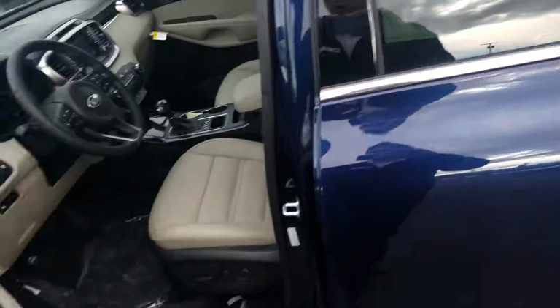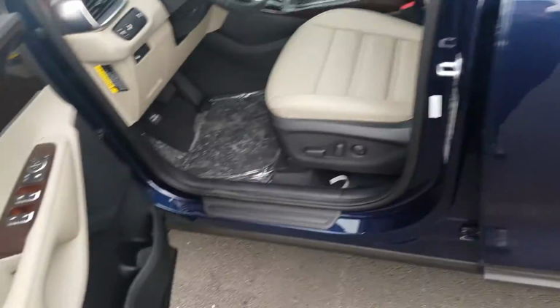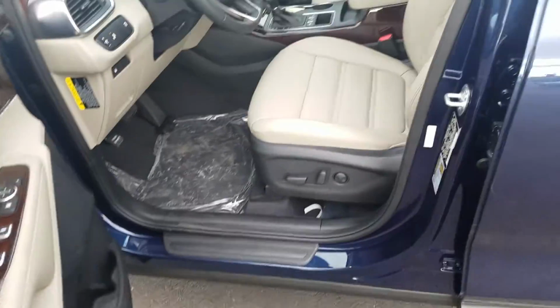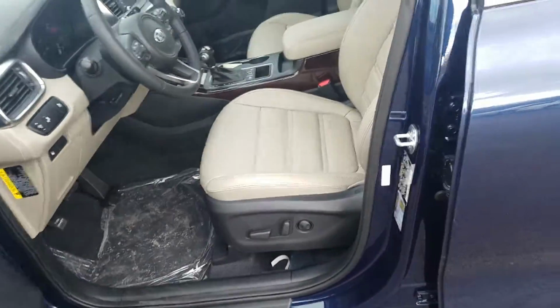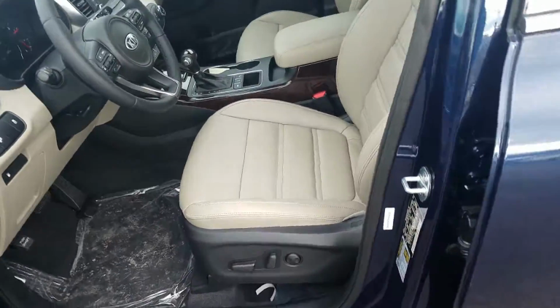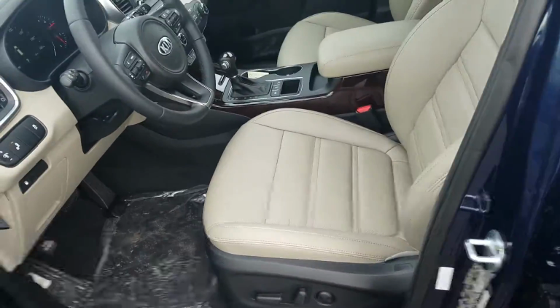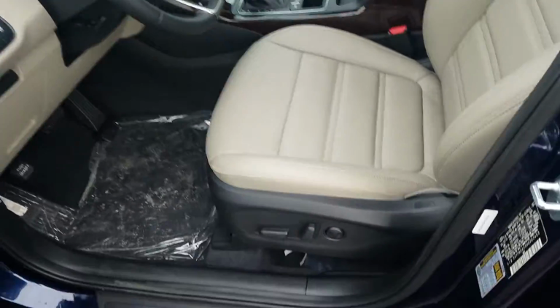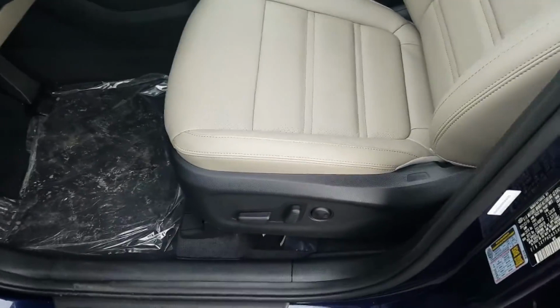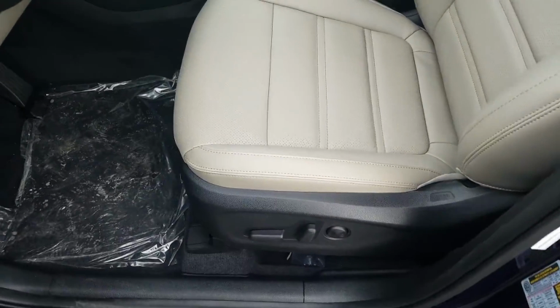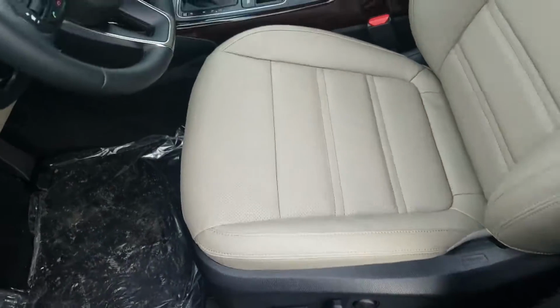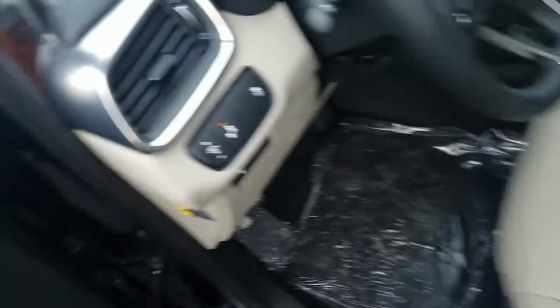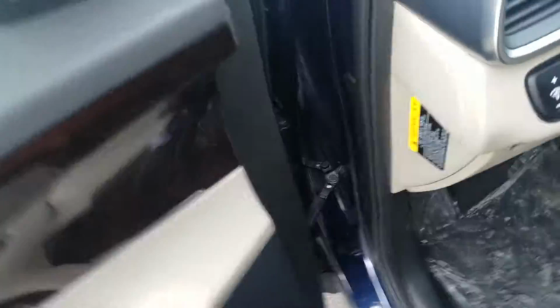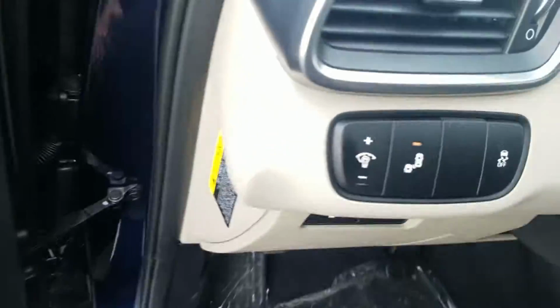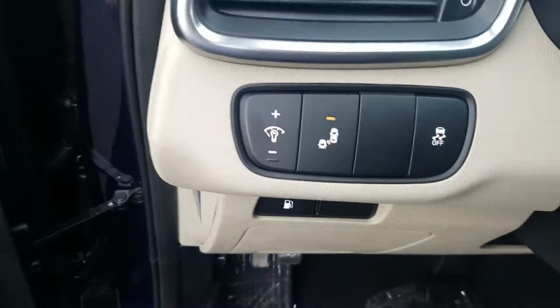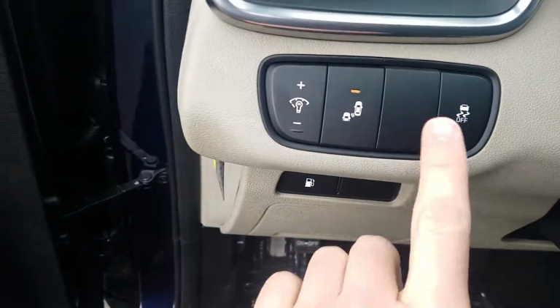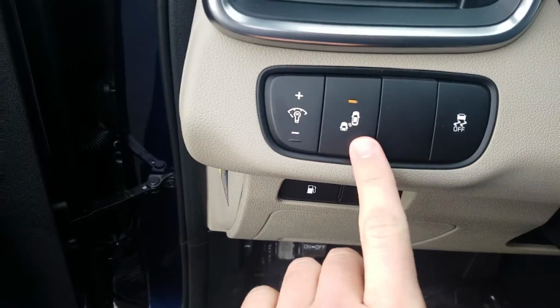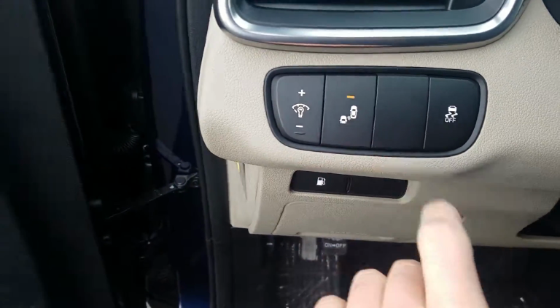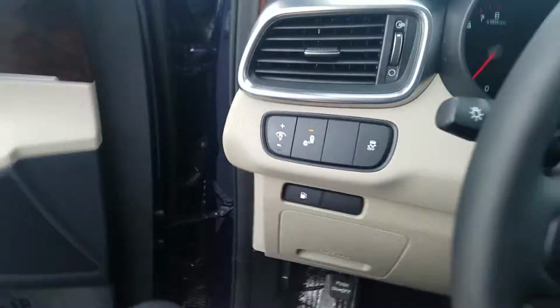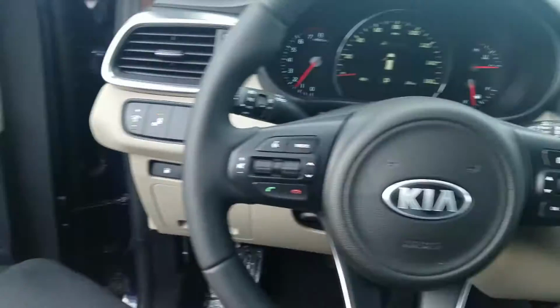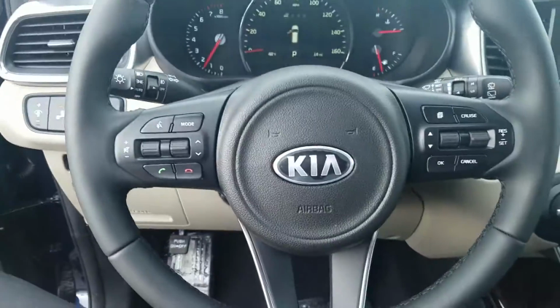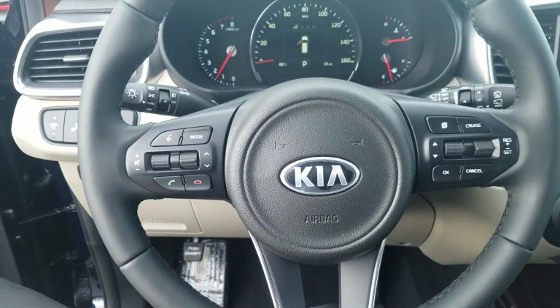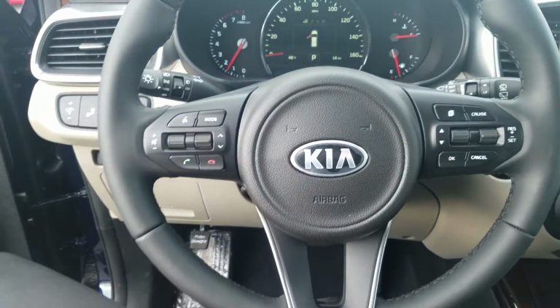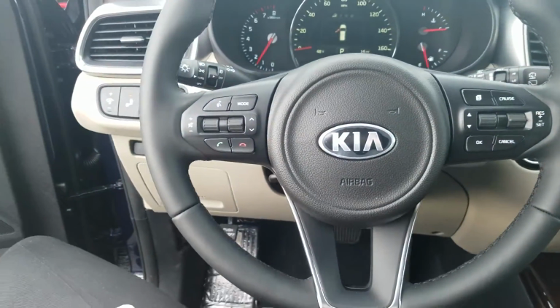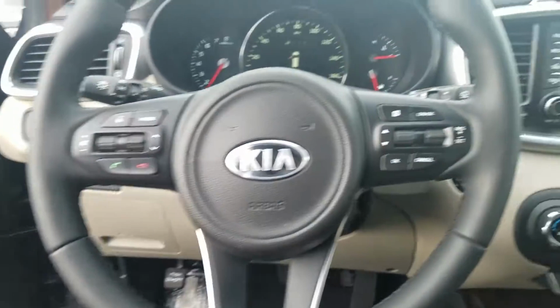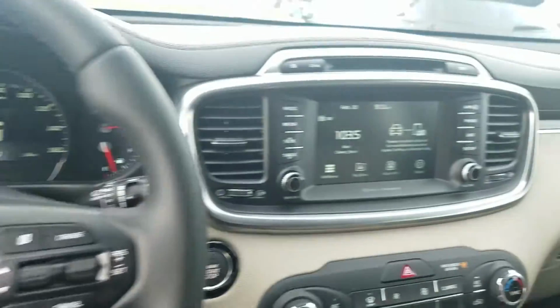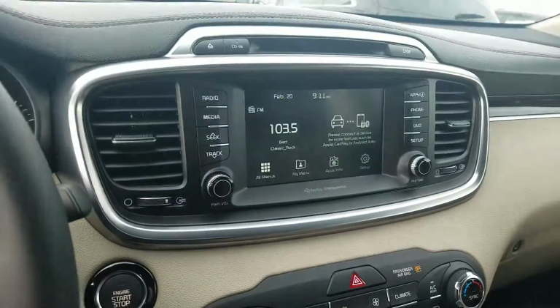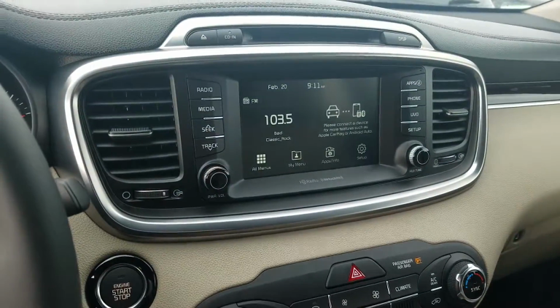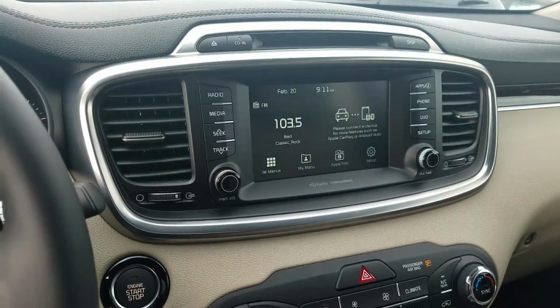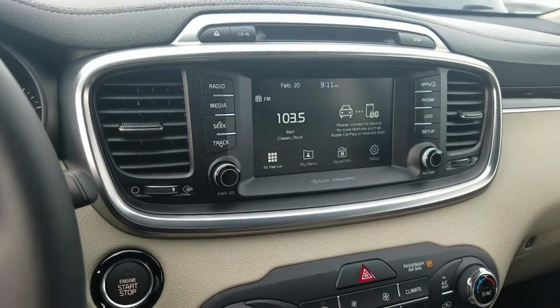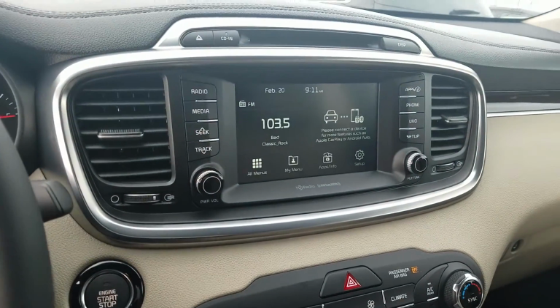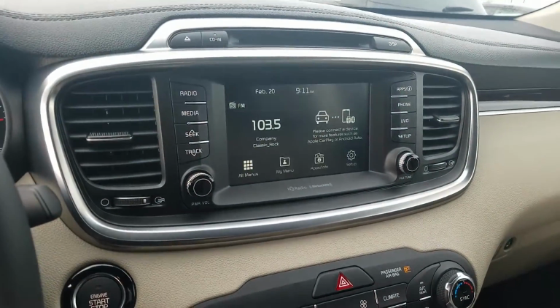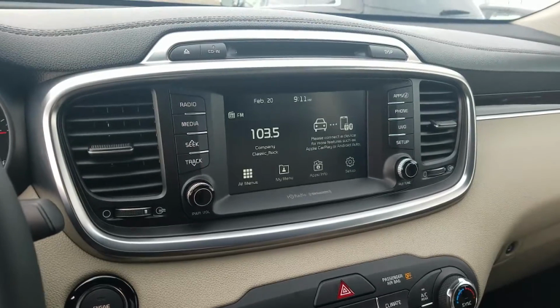Just give you a look at the interior. This one does have the optional leather as well as the power seat. Your blind spot detection right there. They will all come standard with Bluetooth controls as well as a backup camera. This one has the new Android Auto and Apple CarPlay.